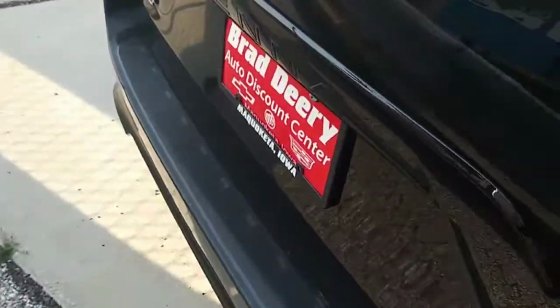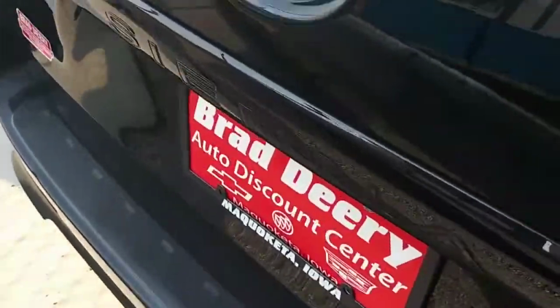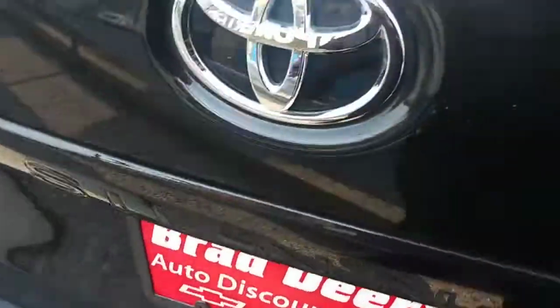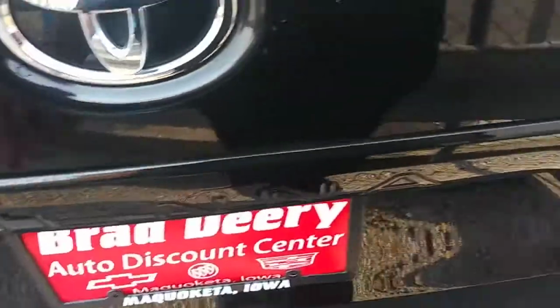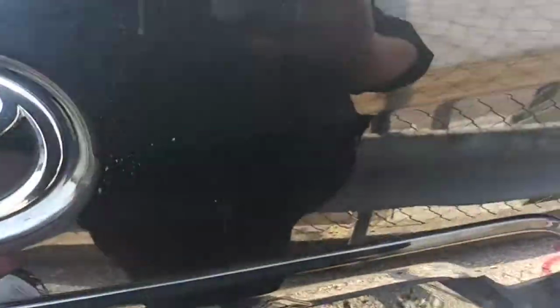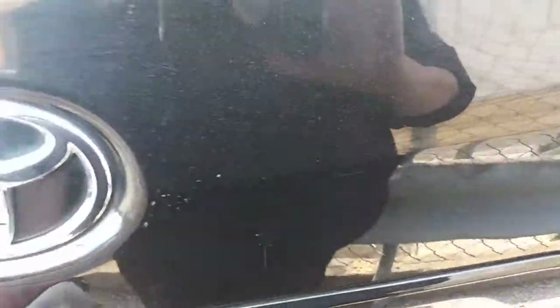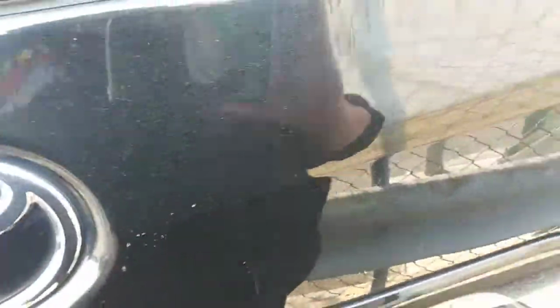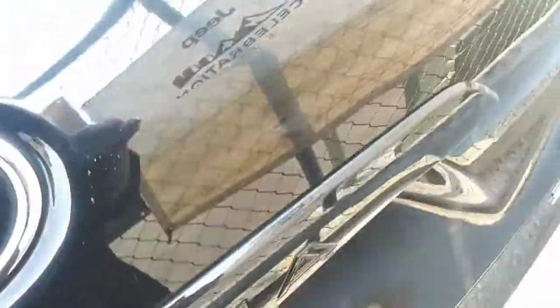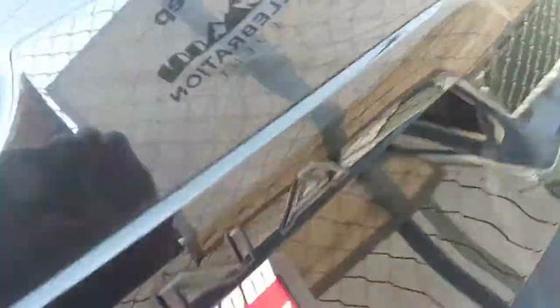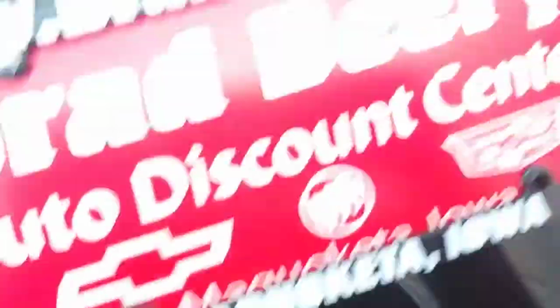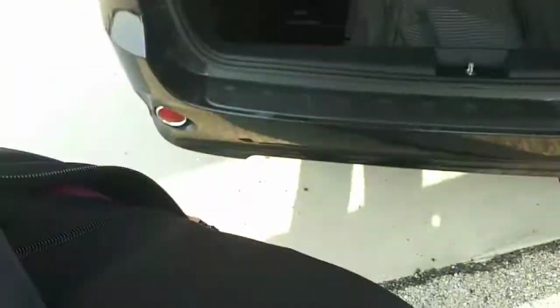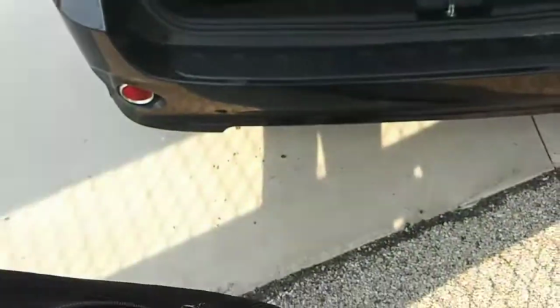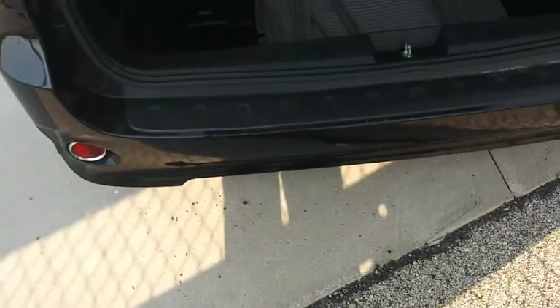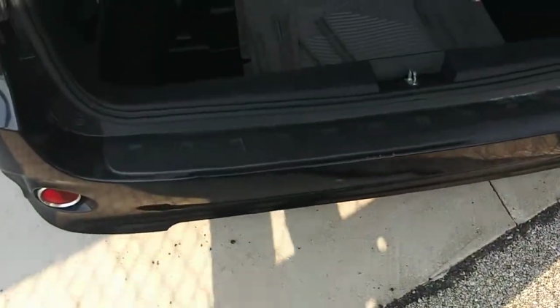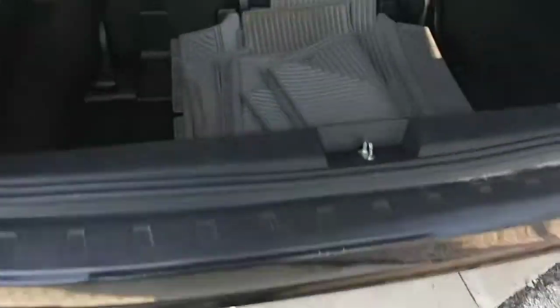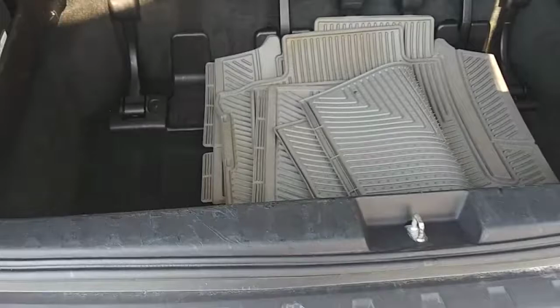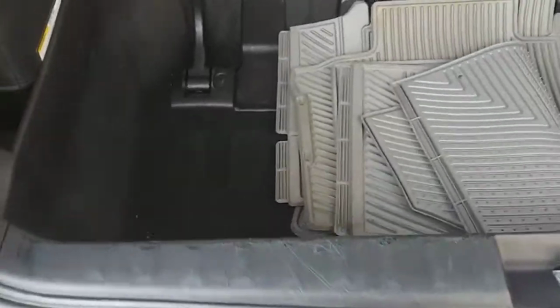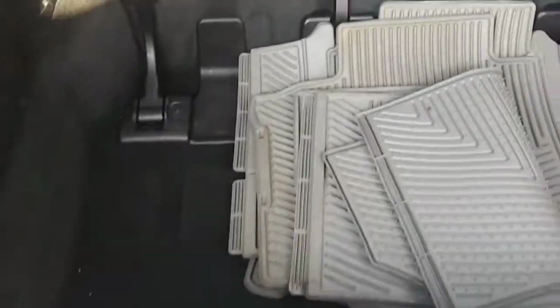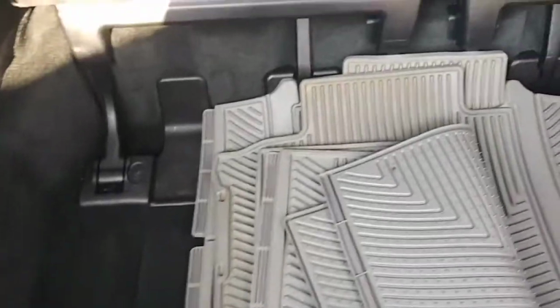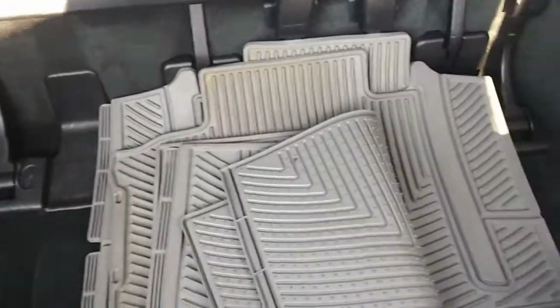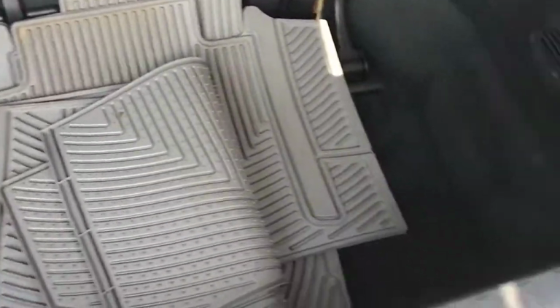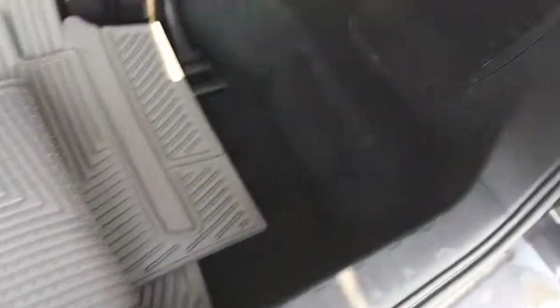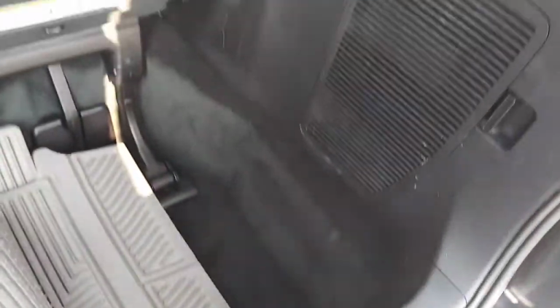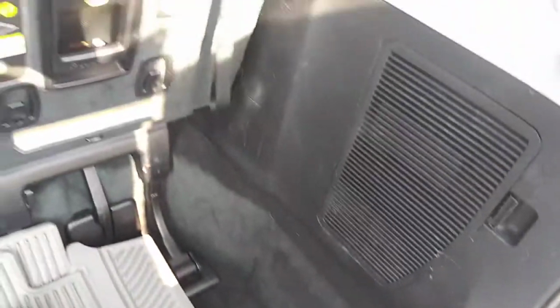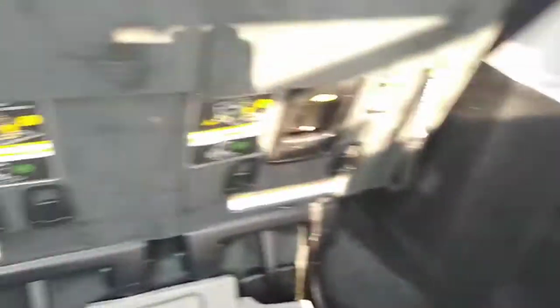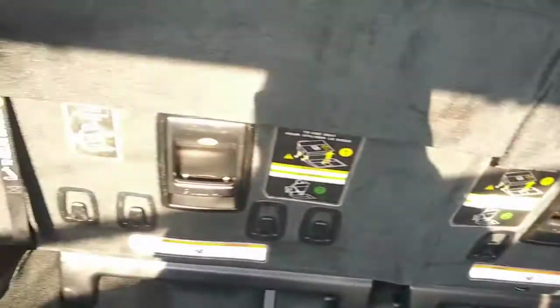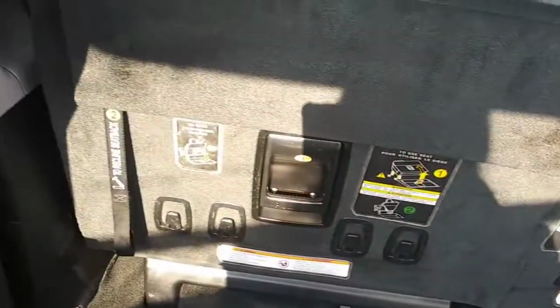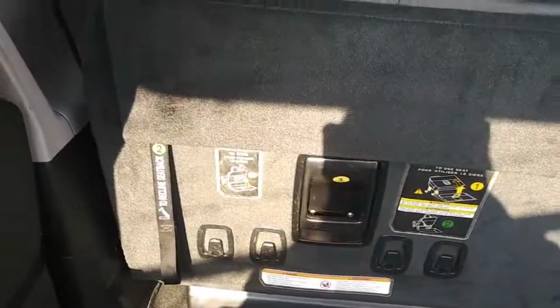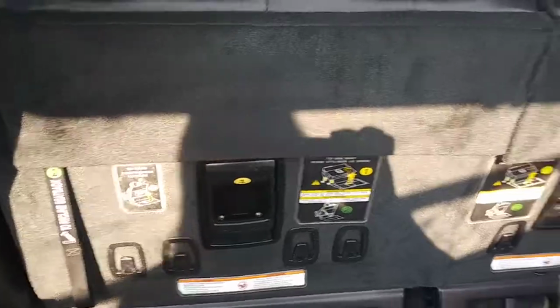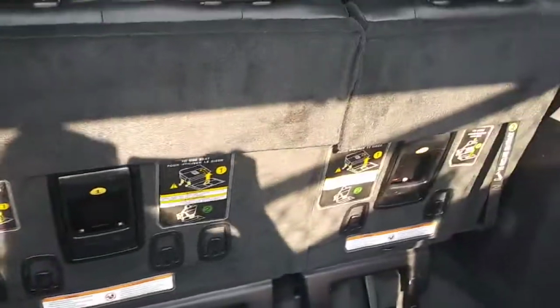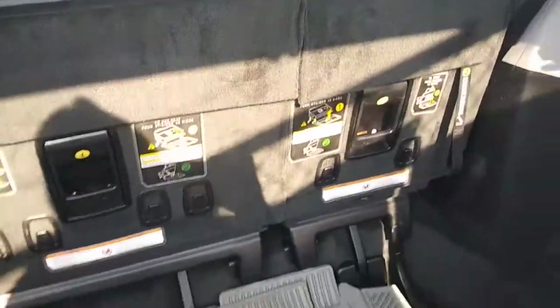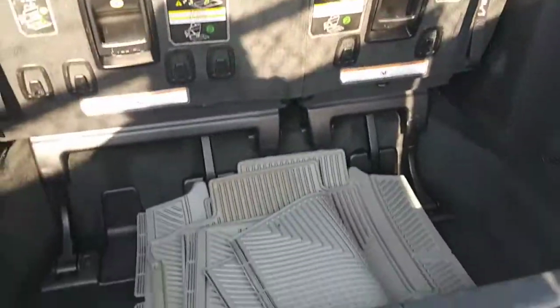Take a look at the back here. You've got your all-weather floor mats back here, some space, and of course those seats are going to drop down for you if you need some extra cargo room.